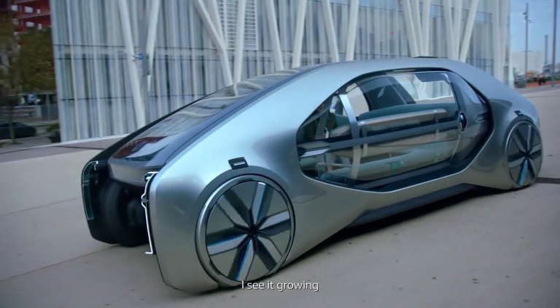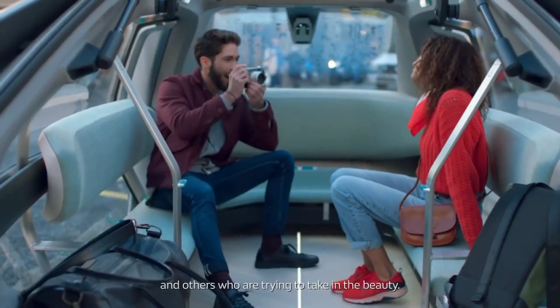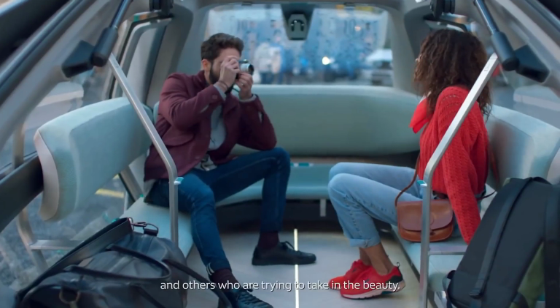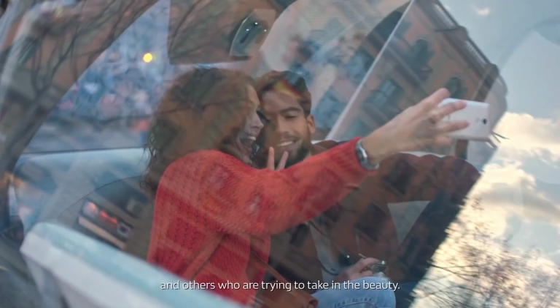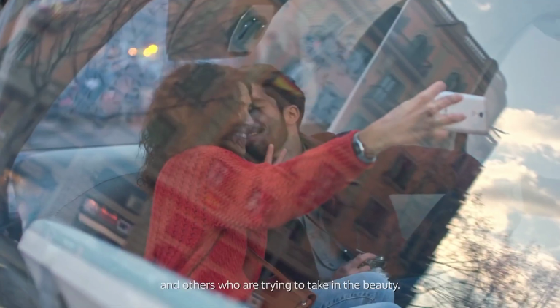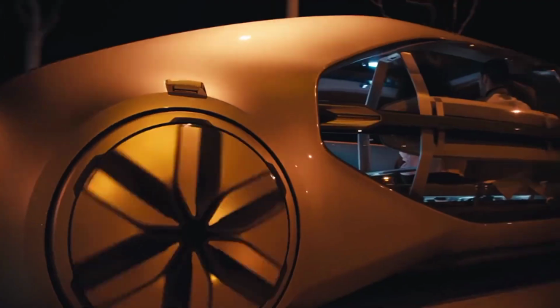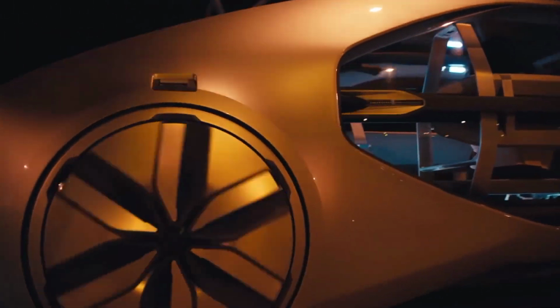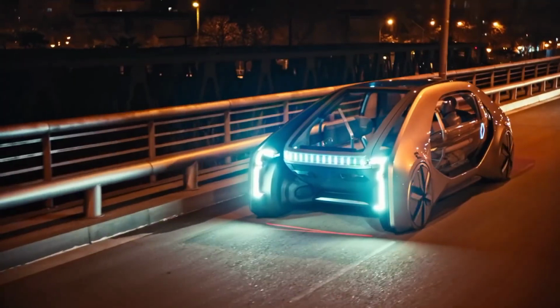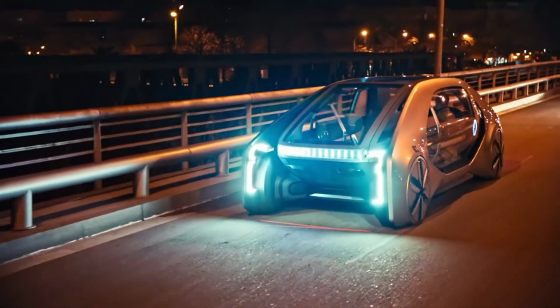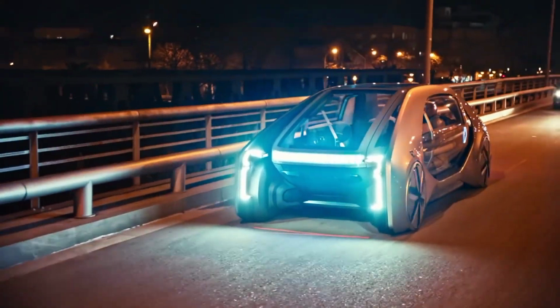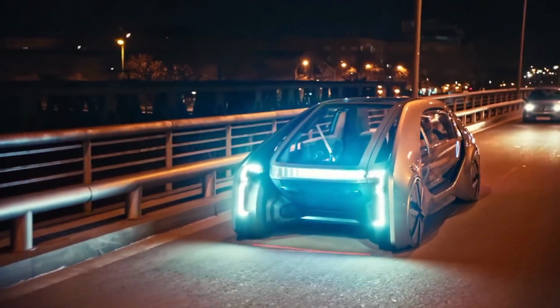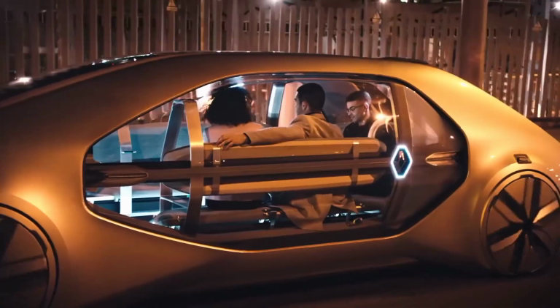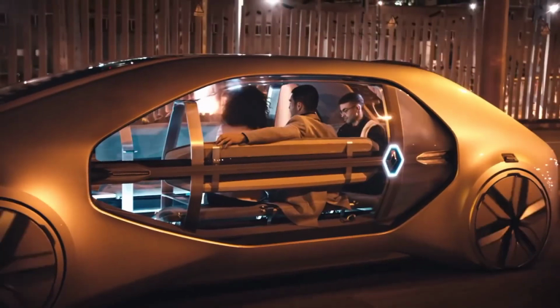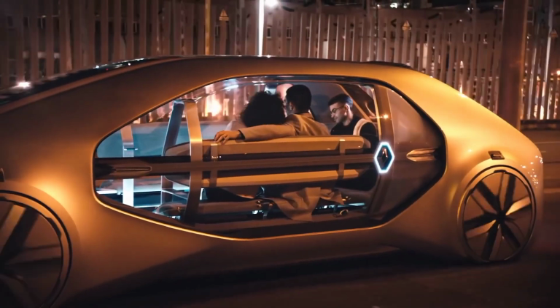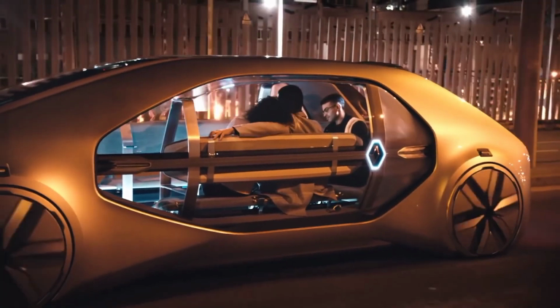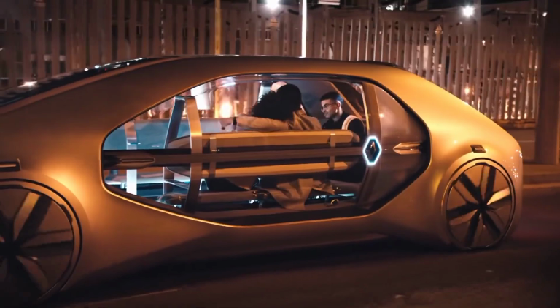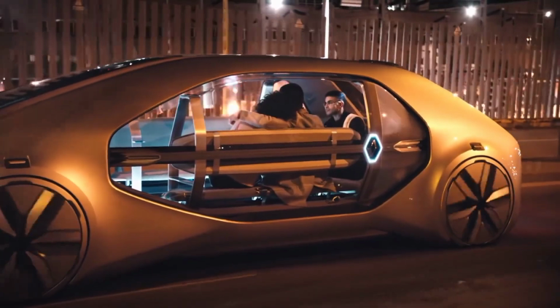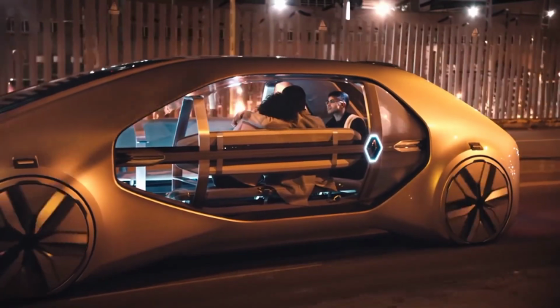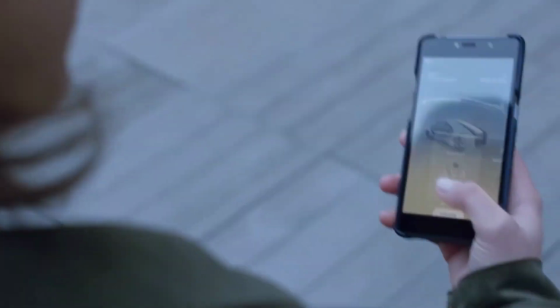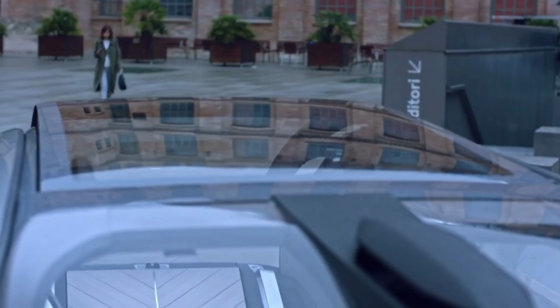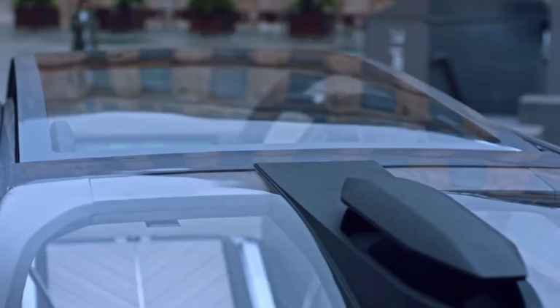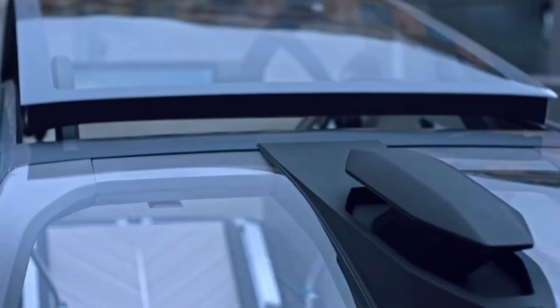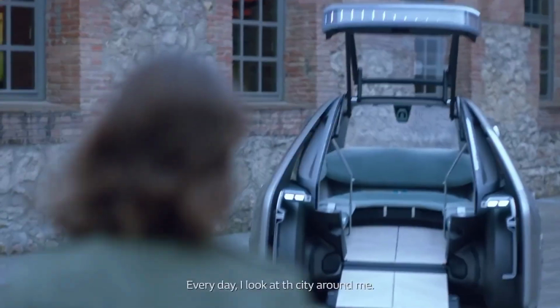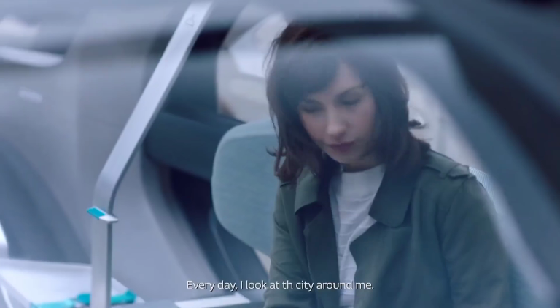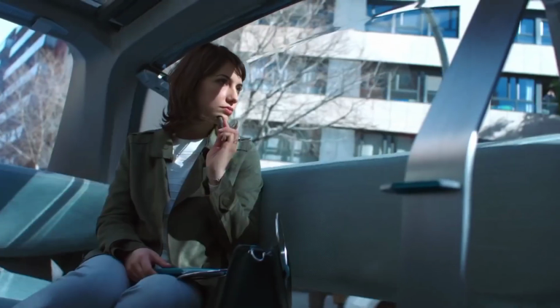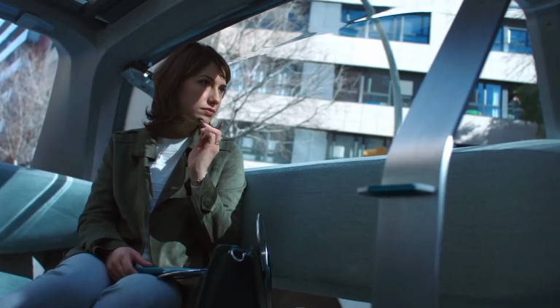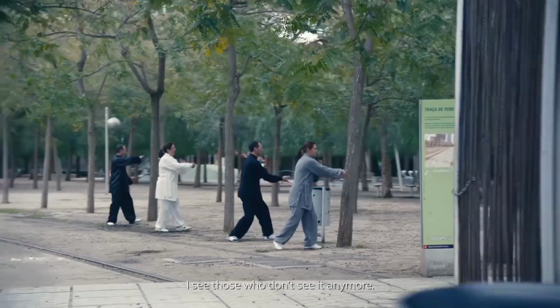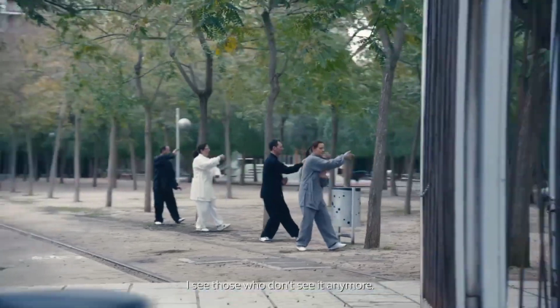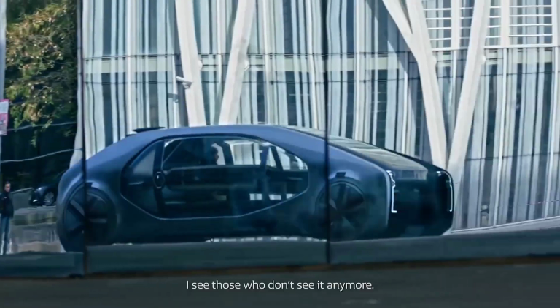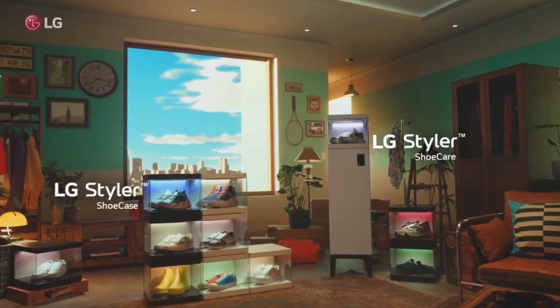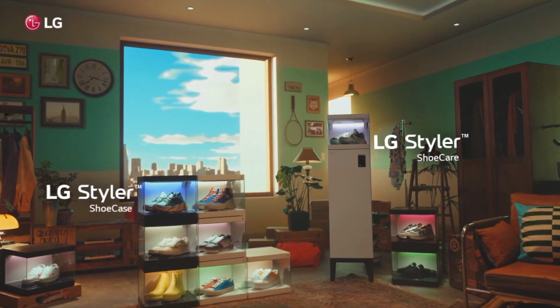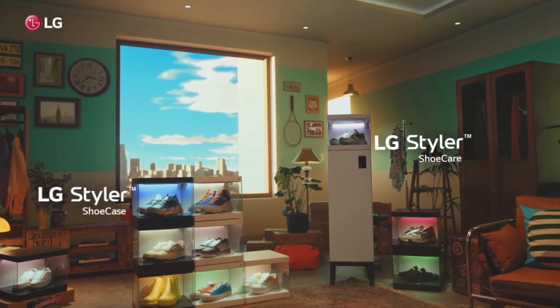Enjoy the scenery with Renault EZ-Go, an electric driverless robot vehicle that's revolutionizing public transportation. It's not just eco-friendly, but also offers a seamless travel experience.